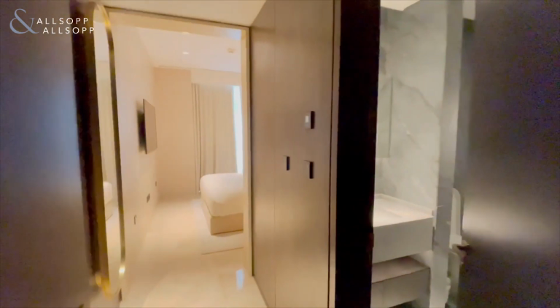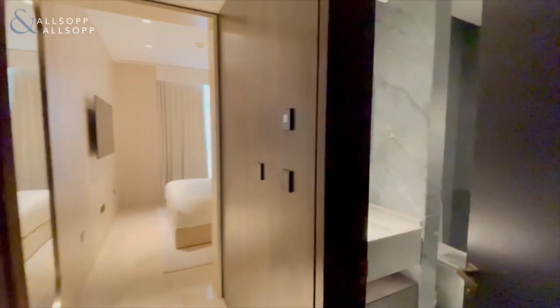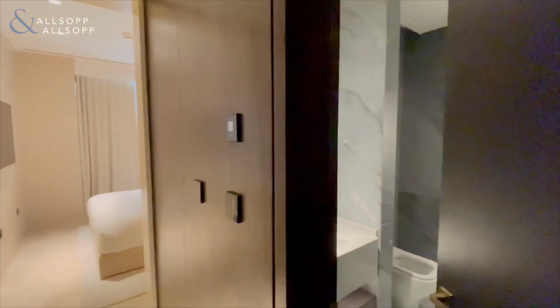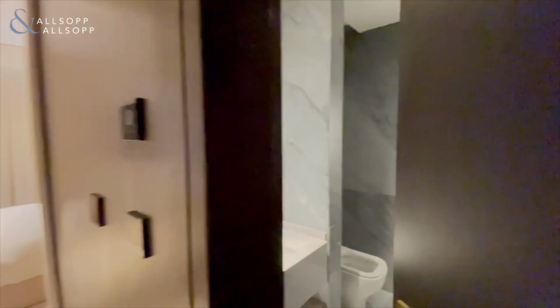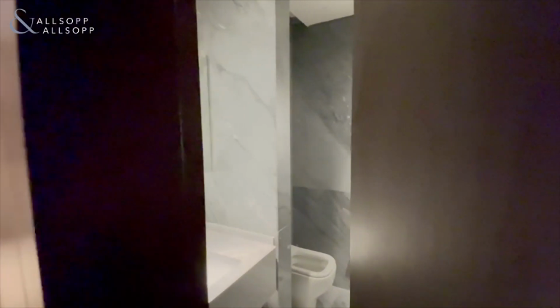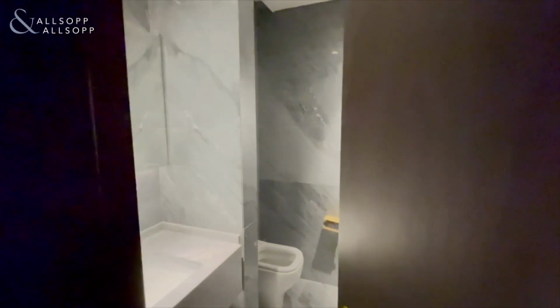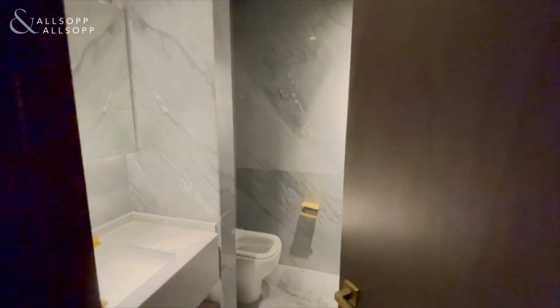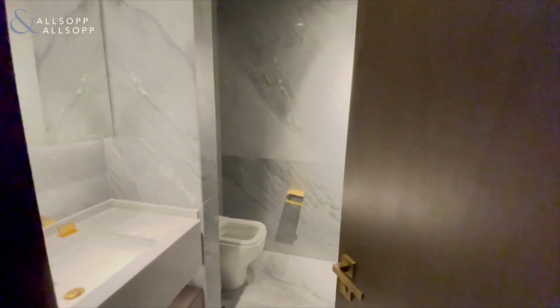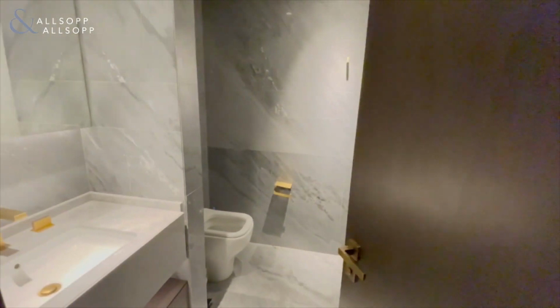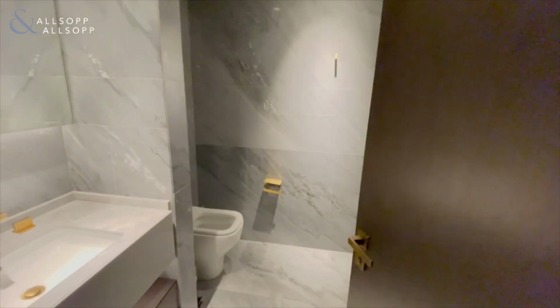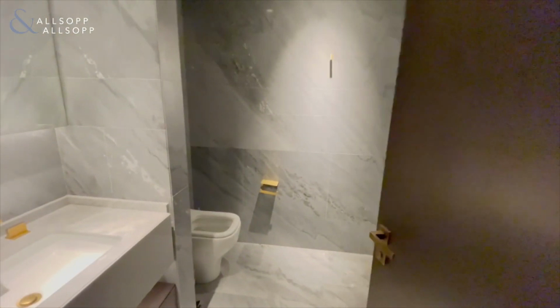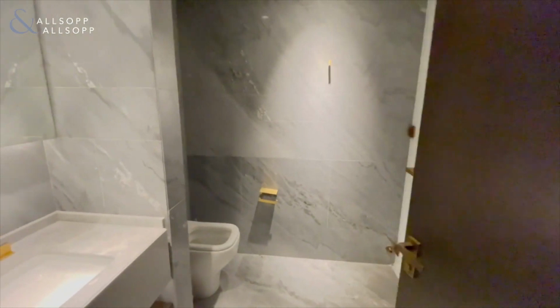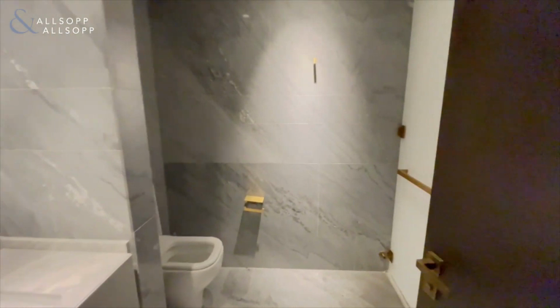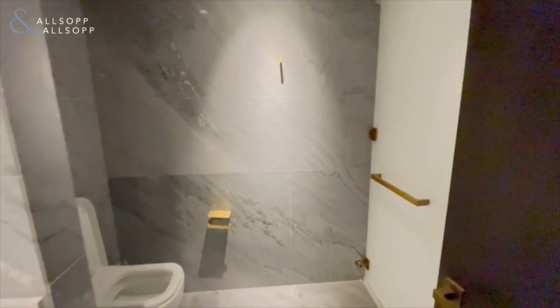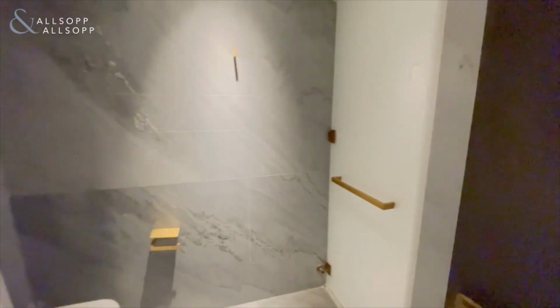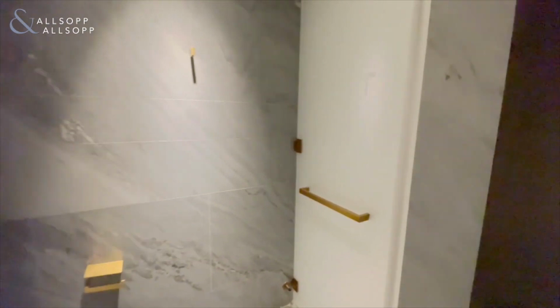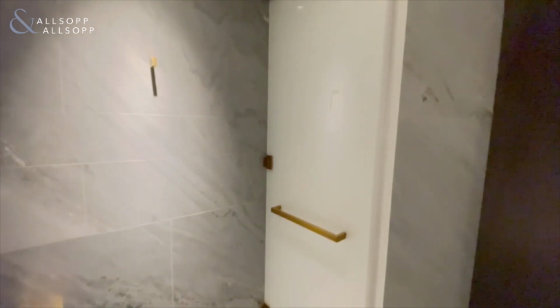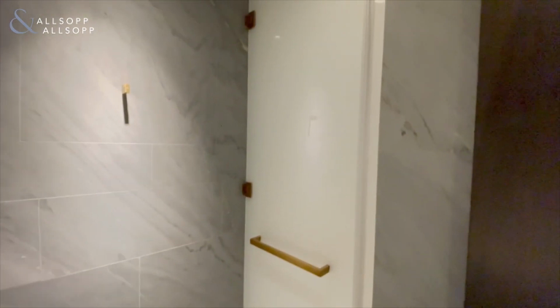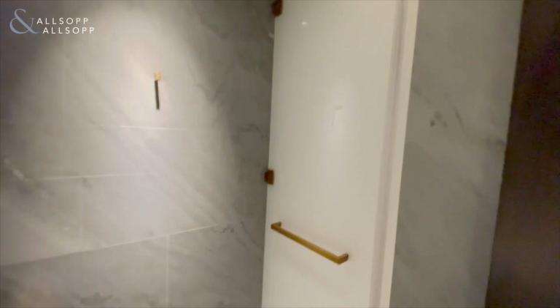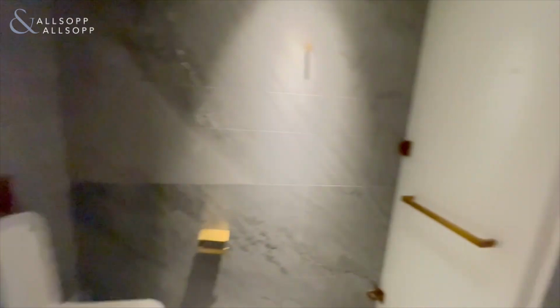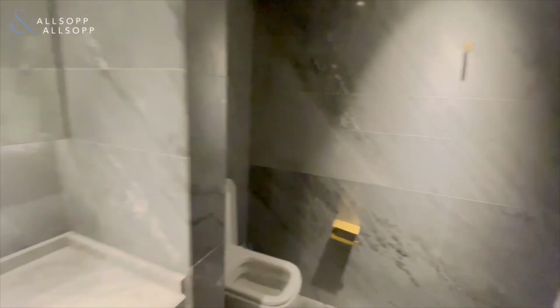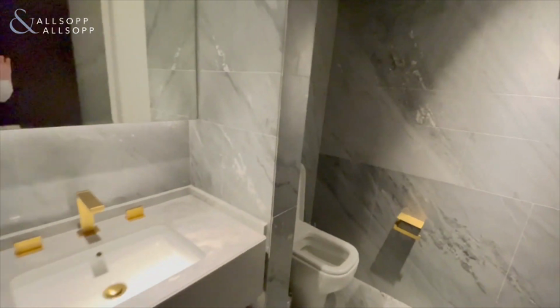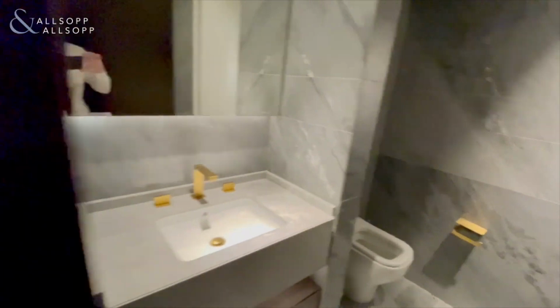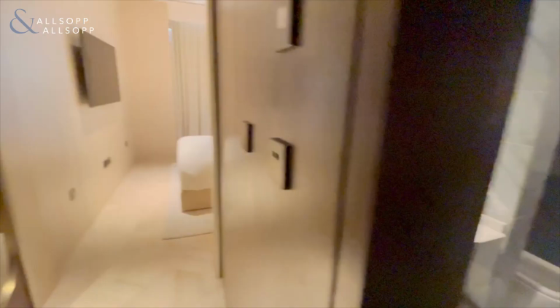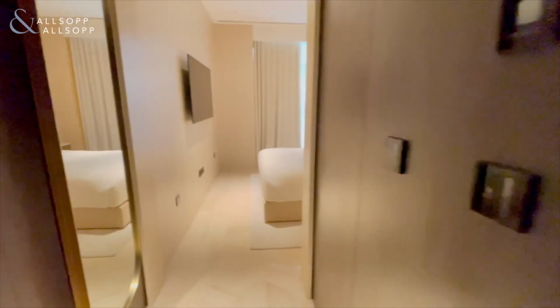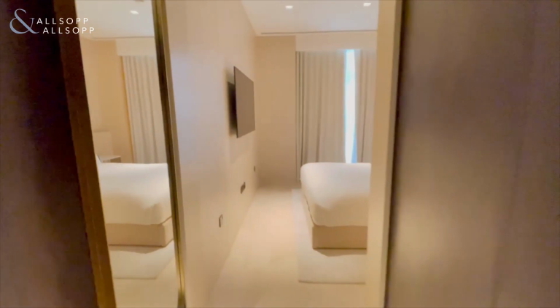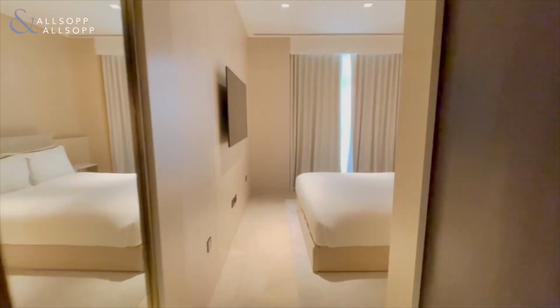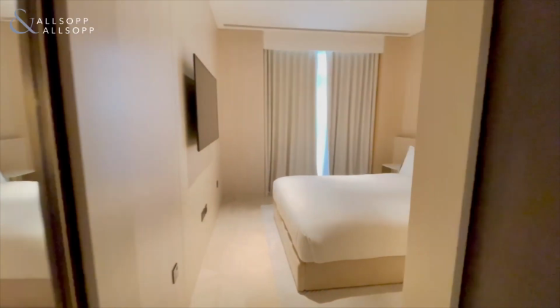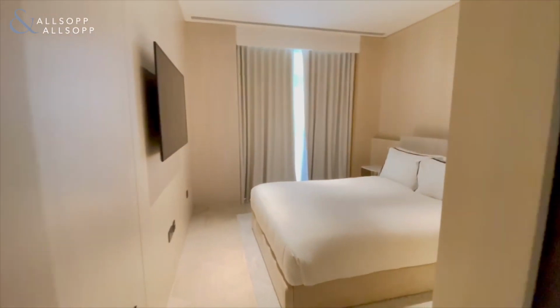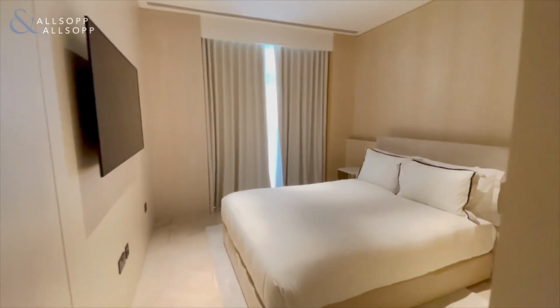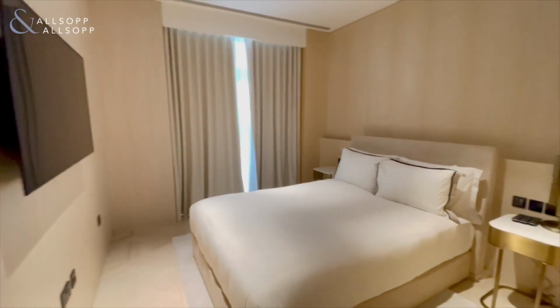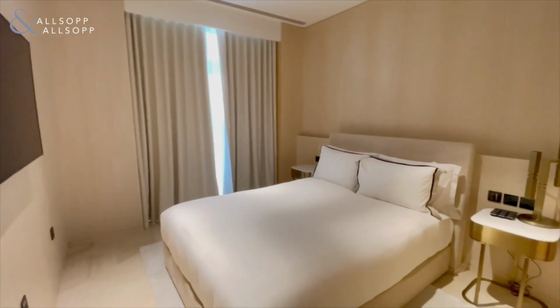Second bedroom, again ensuite, with a walk-in shower, and again a good size as well.